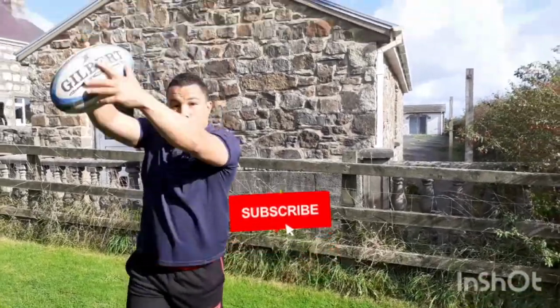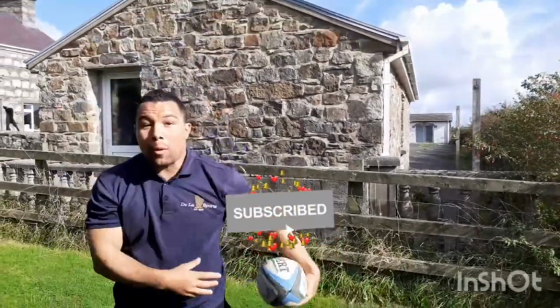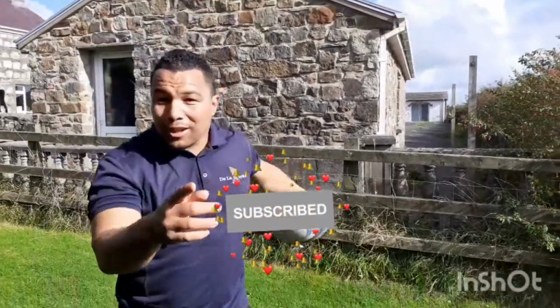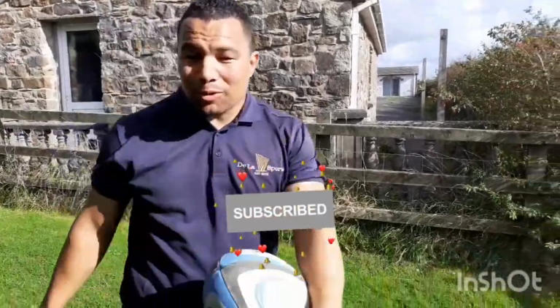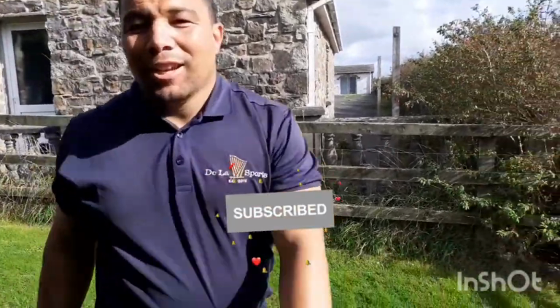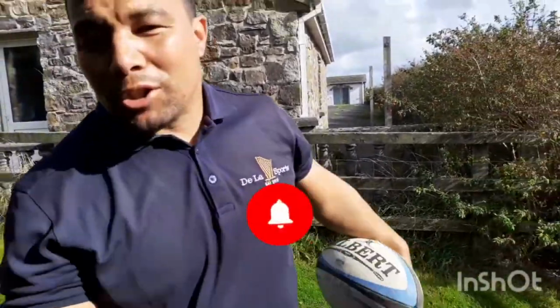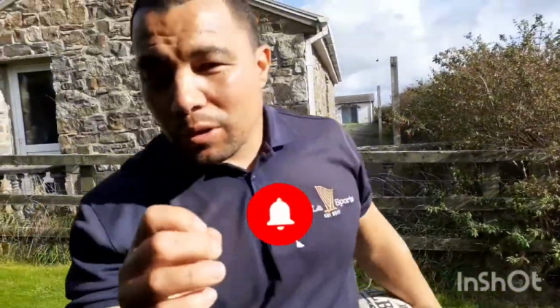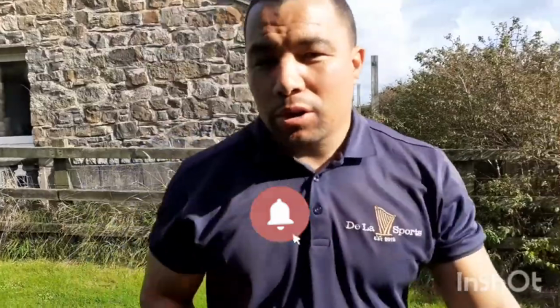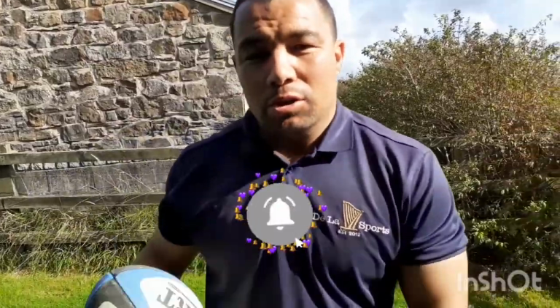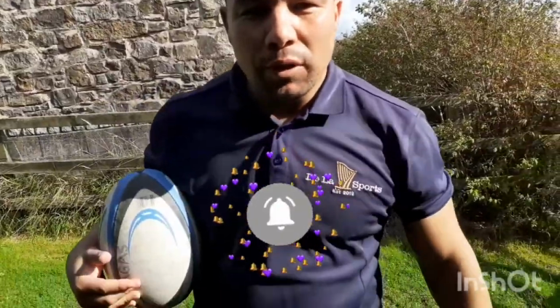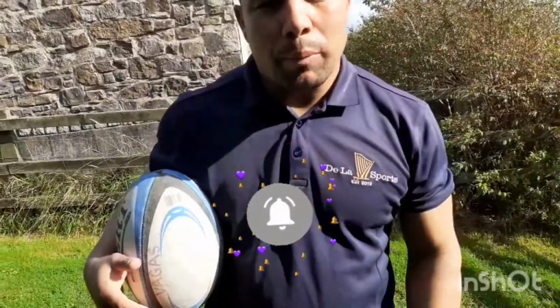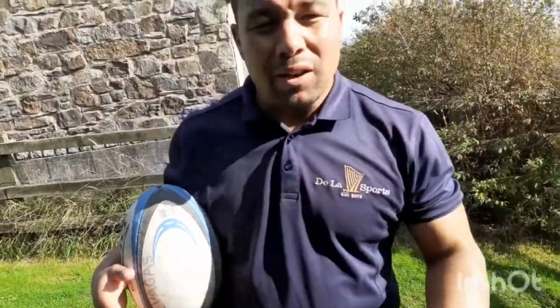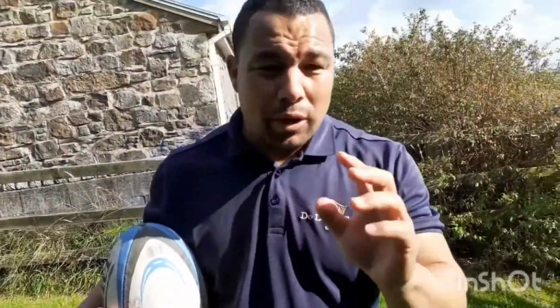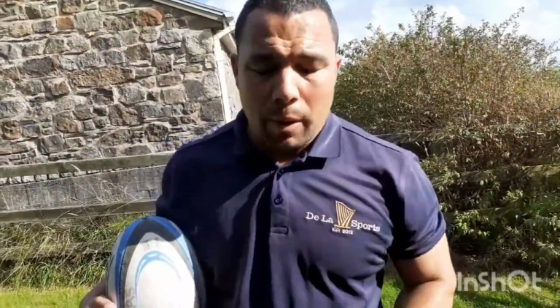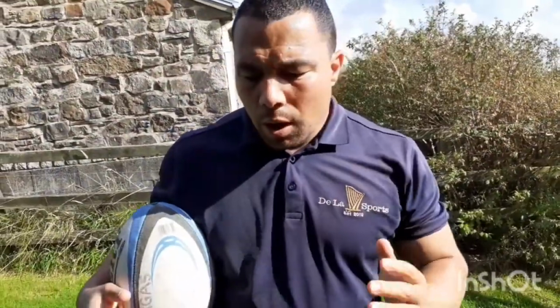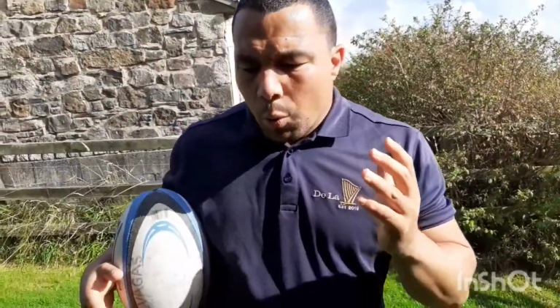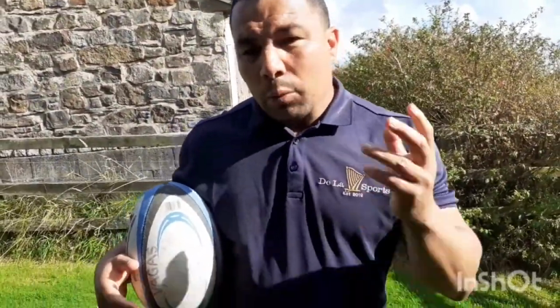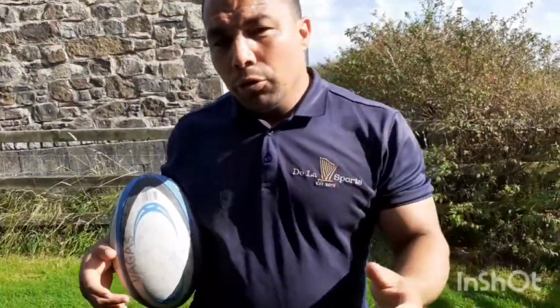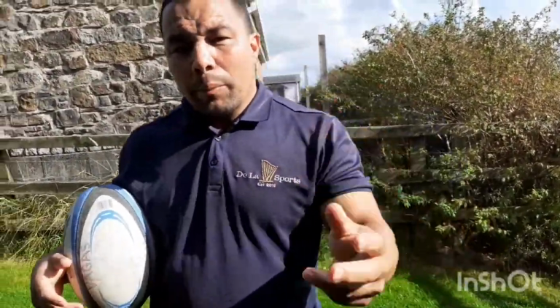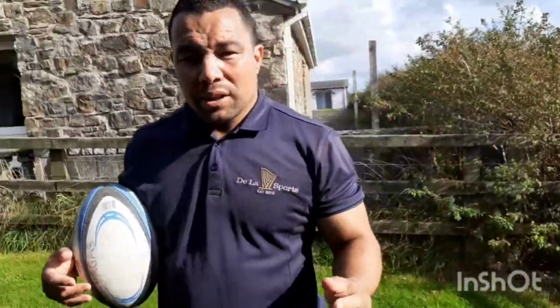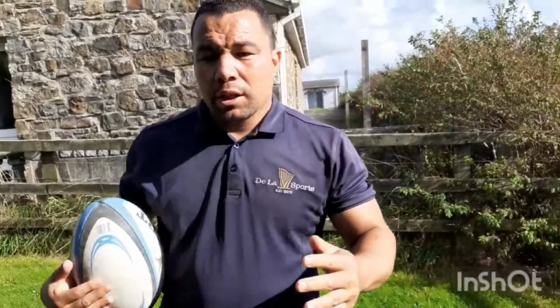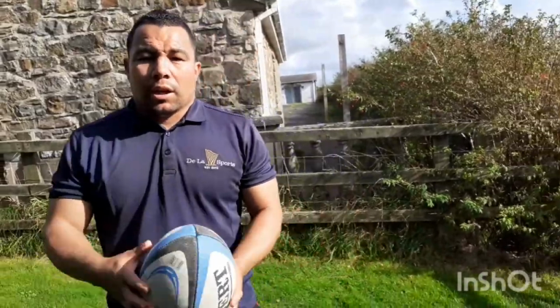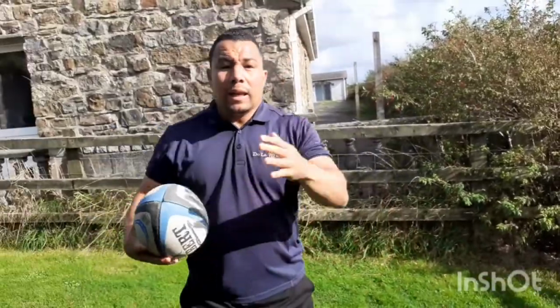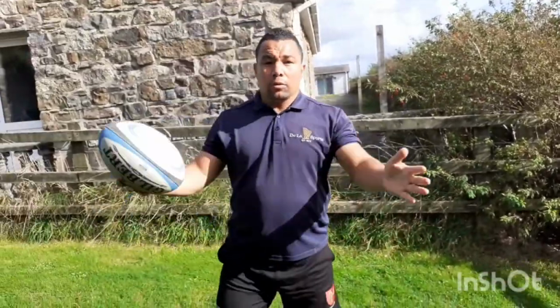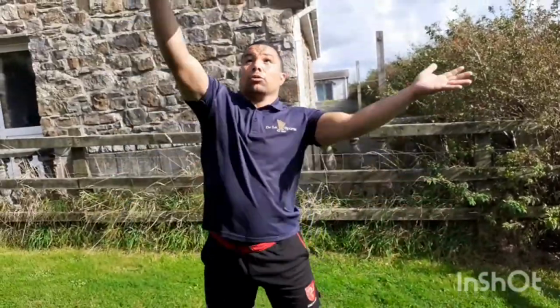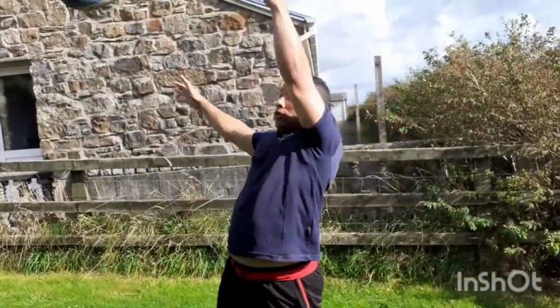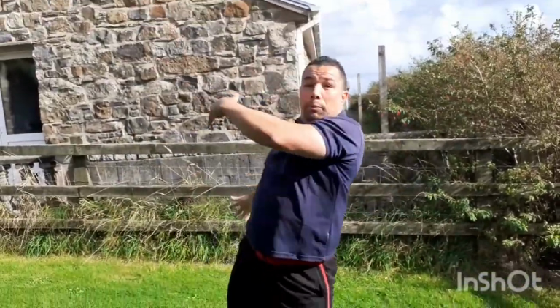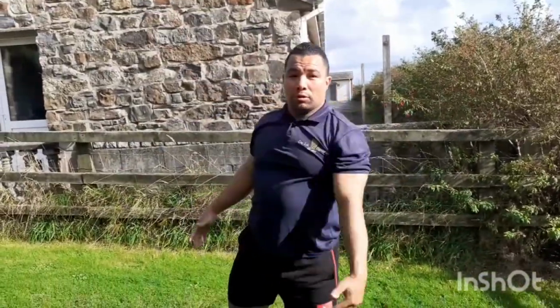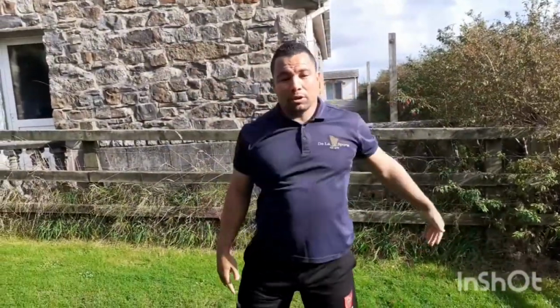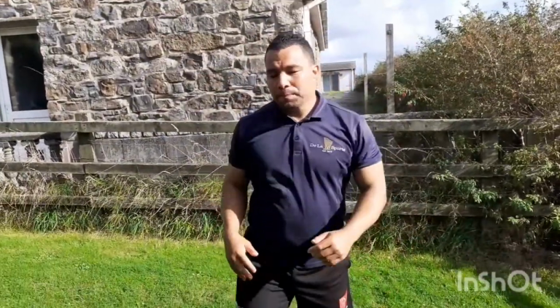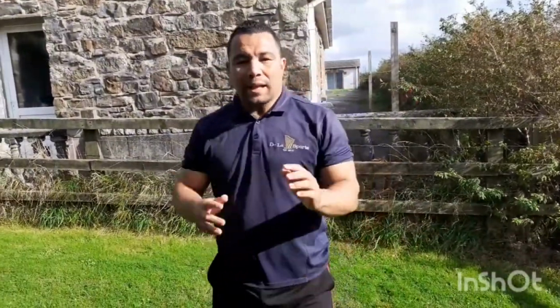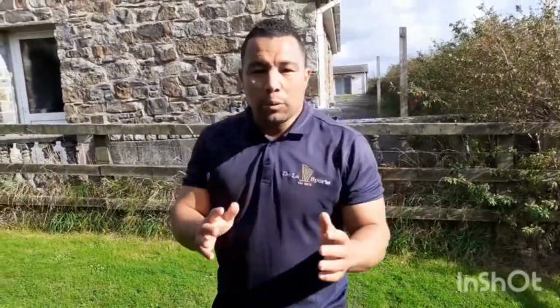Hey, welcome to Dallas Sports. We've got a quick short video about lineout. Someone asked about what we can do to help youngsters in the lineout not to slap the ball.